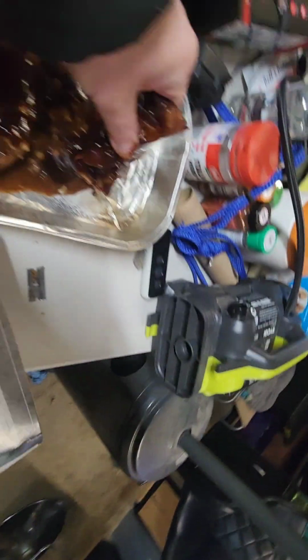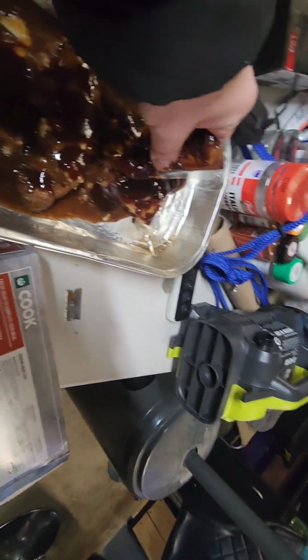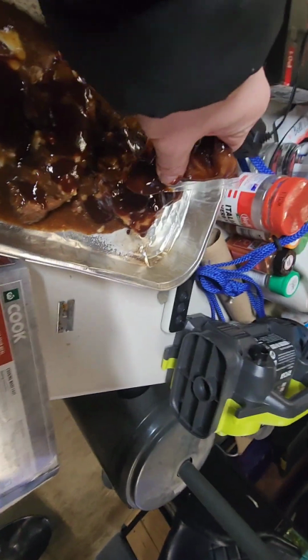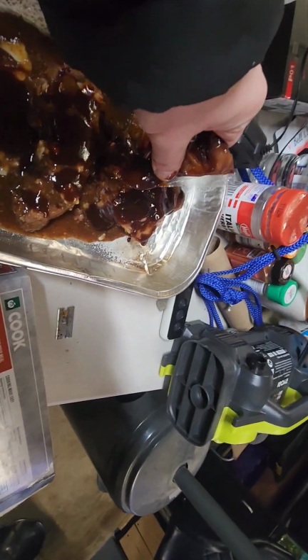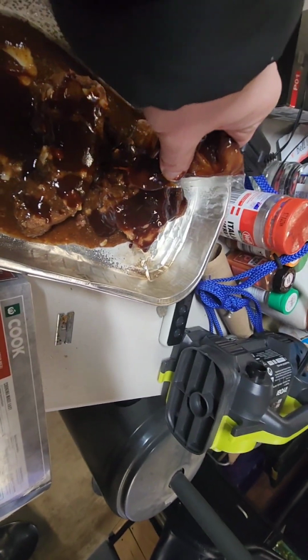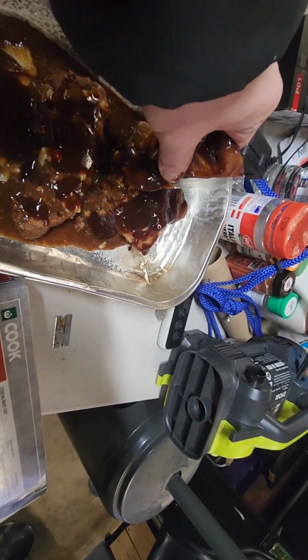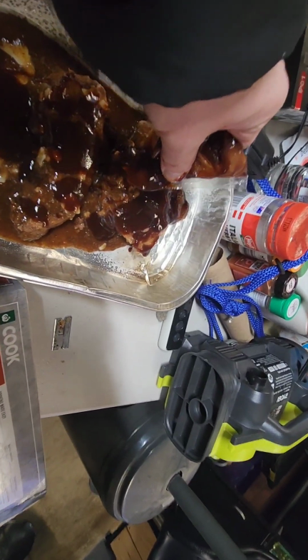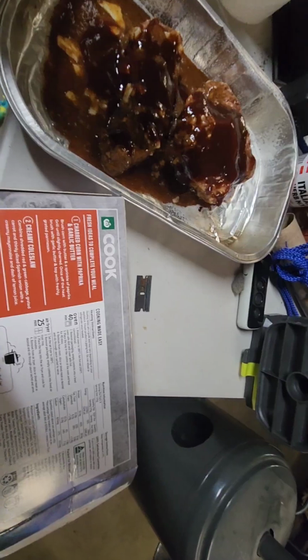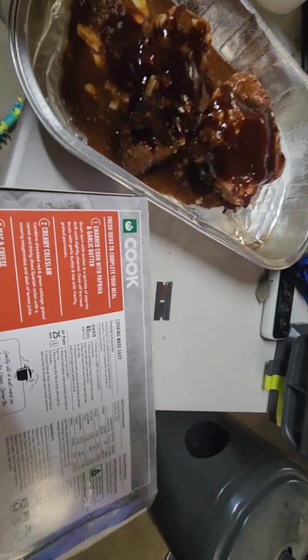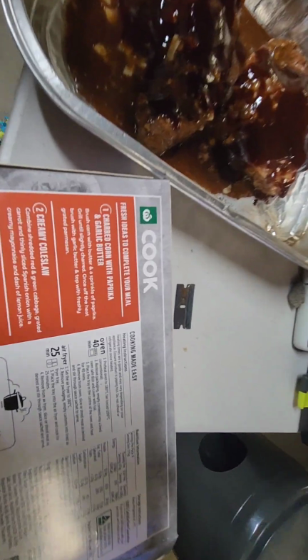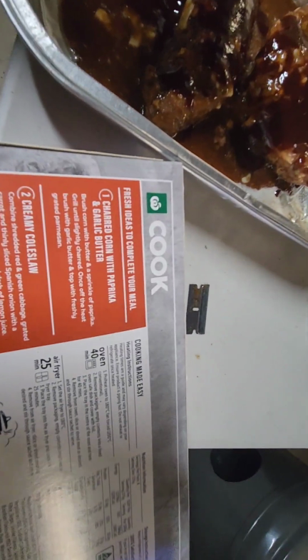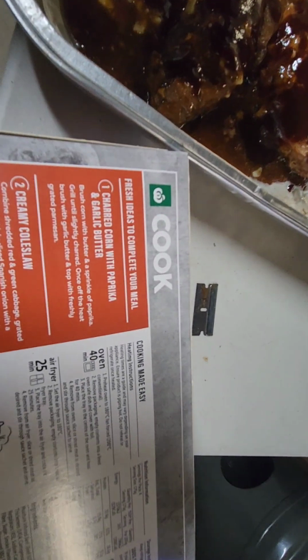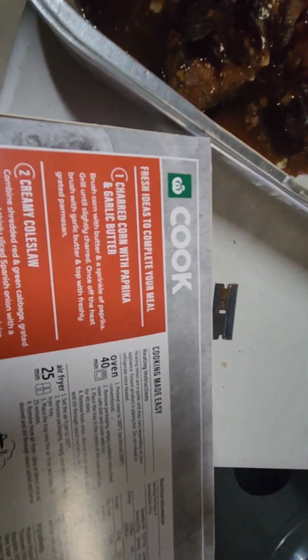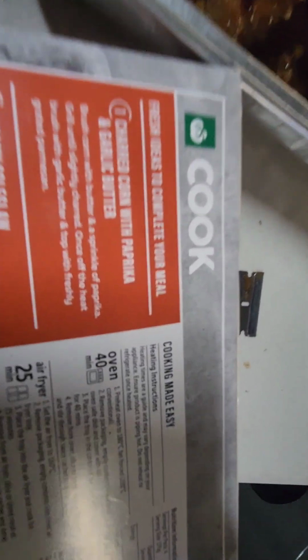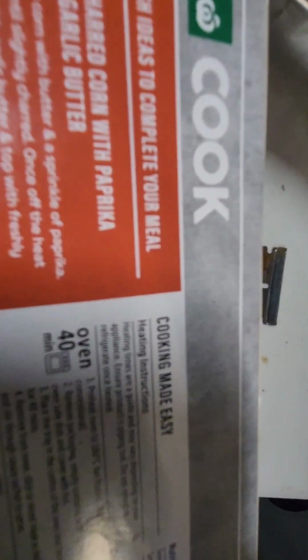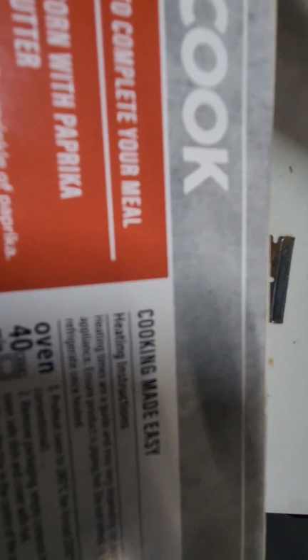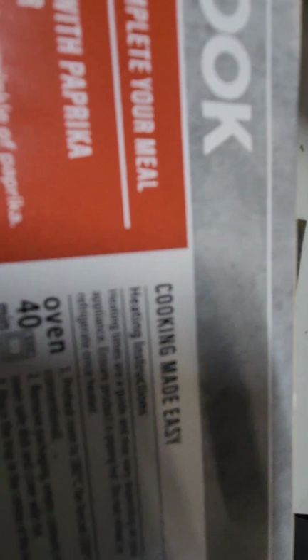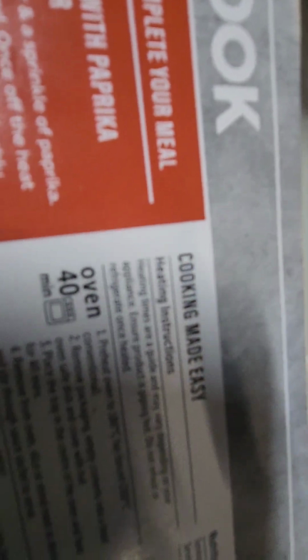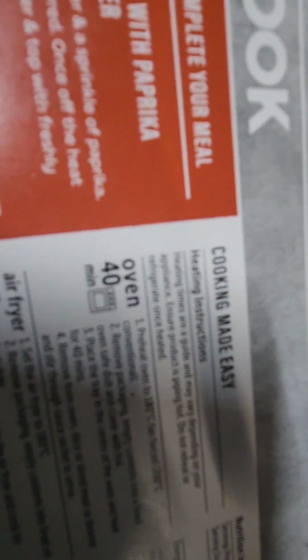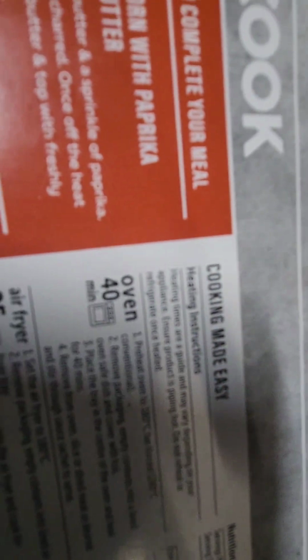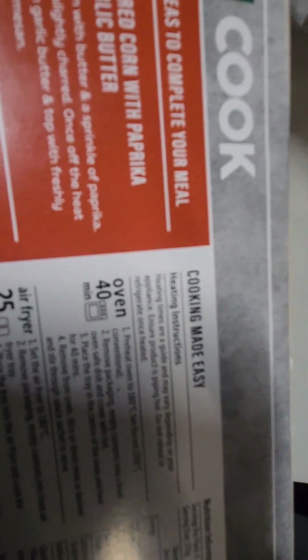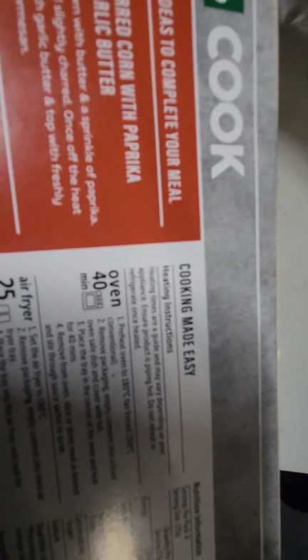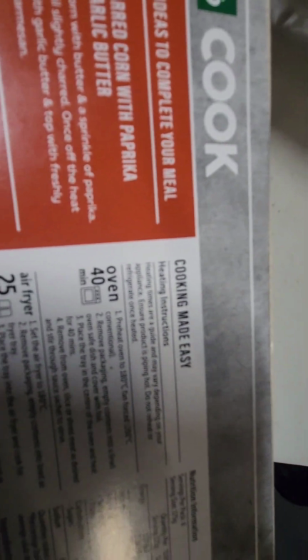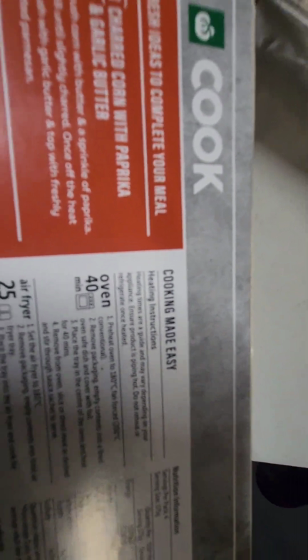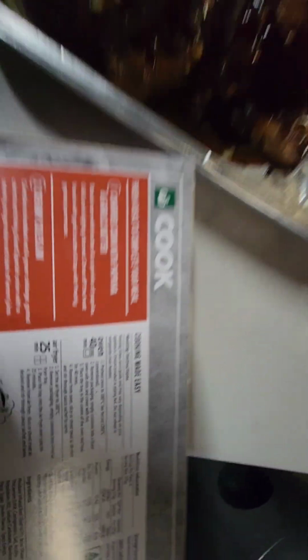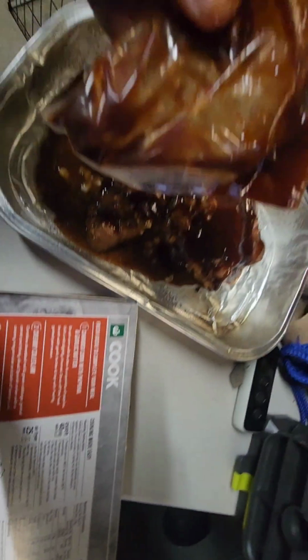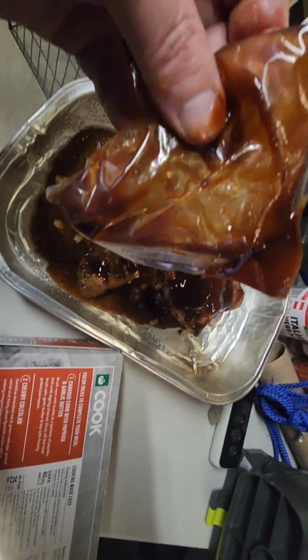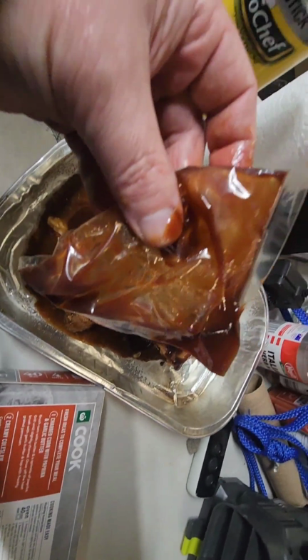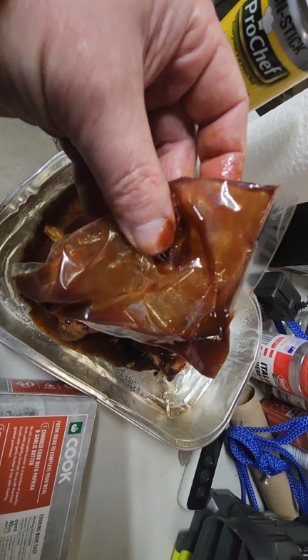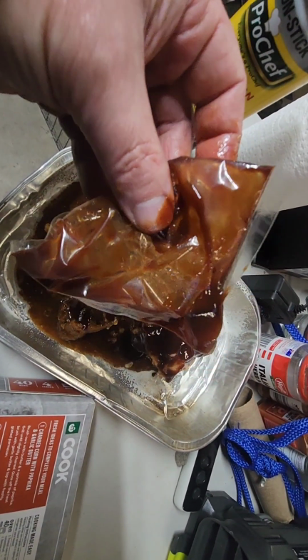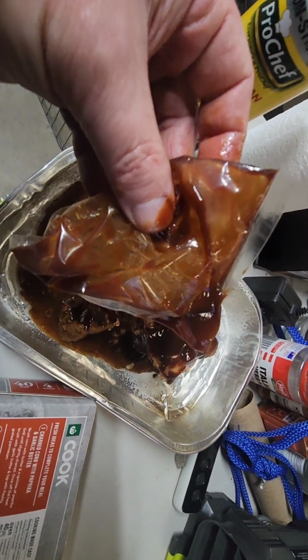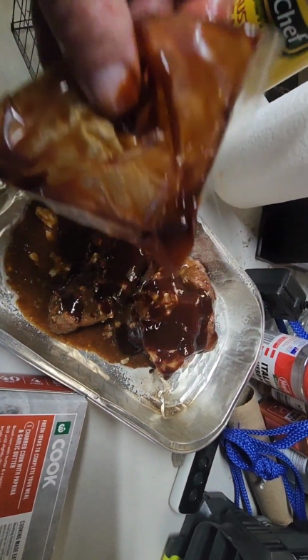Bloody messy. And this part here got a lot for this. Cooking made easy - and look at the bloody mess it makes.